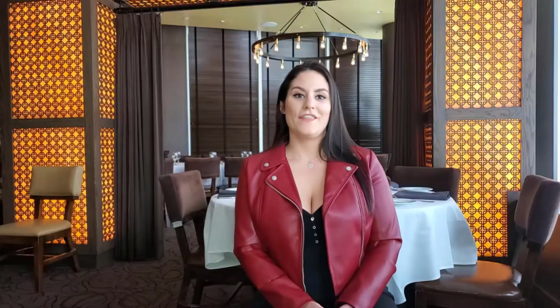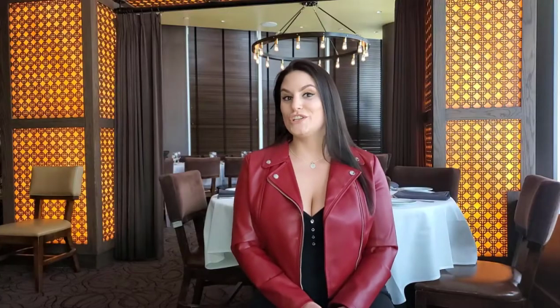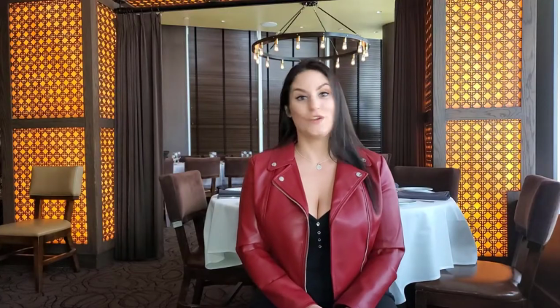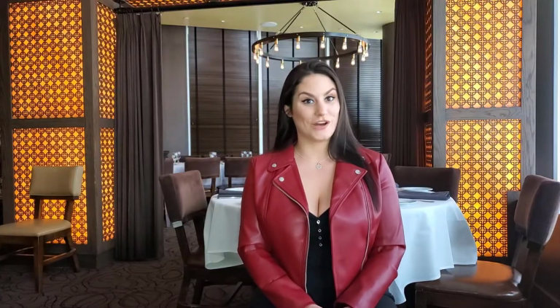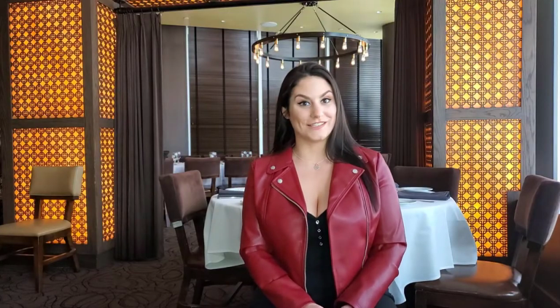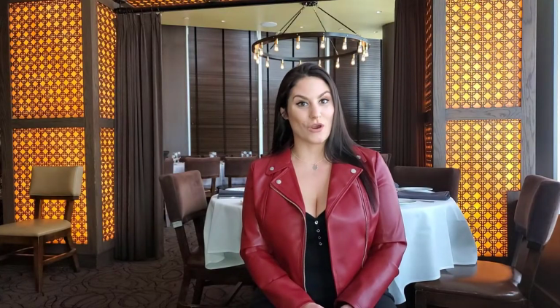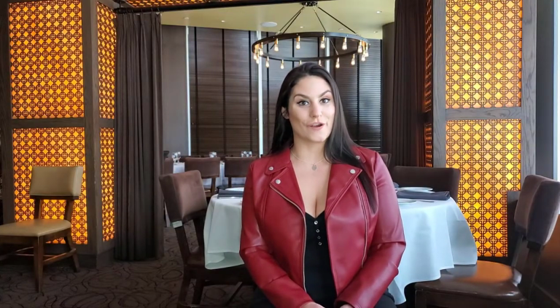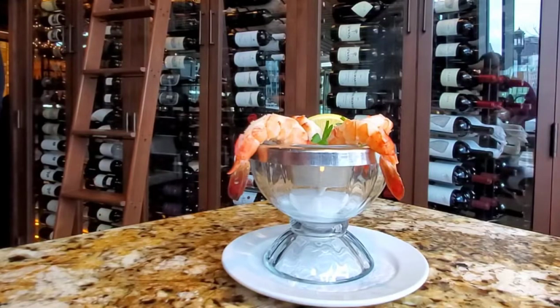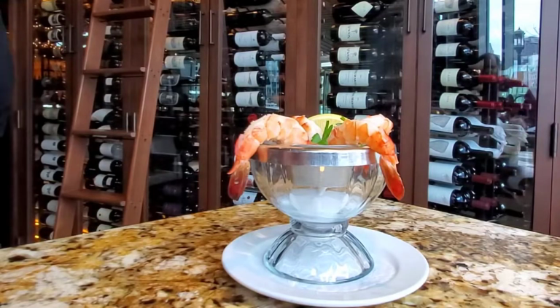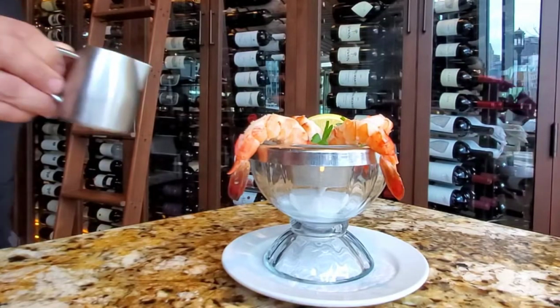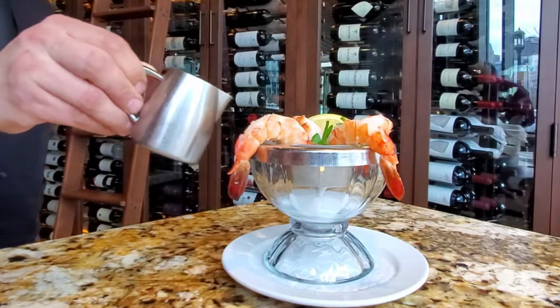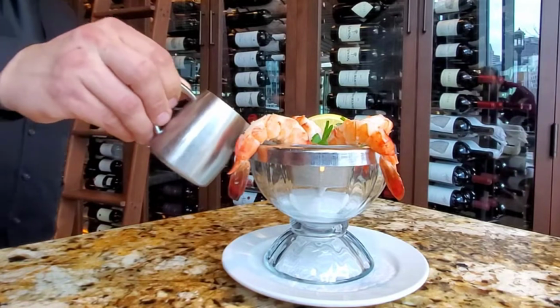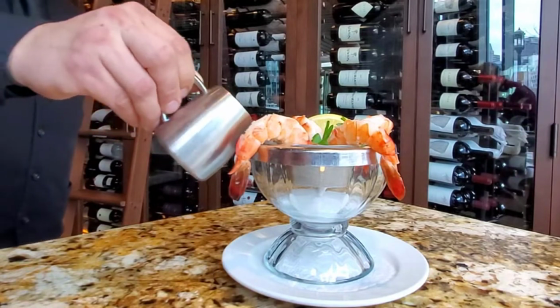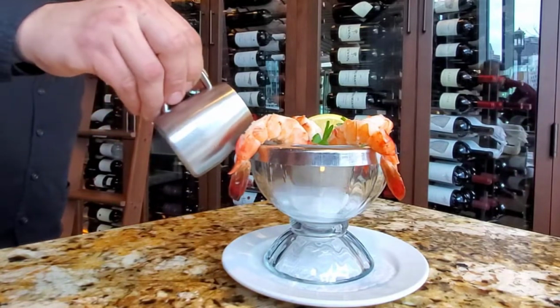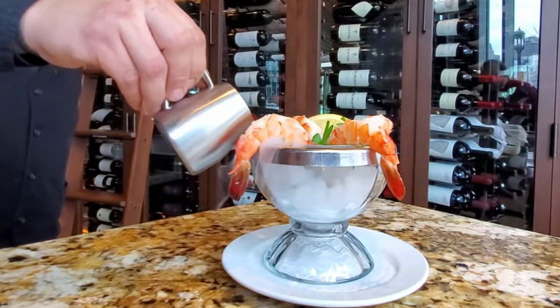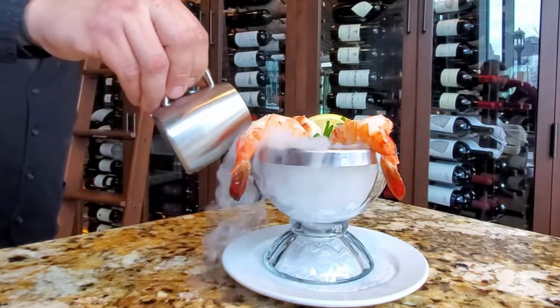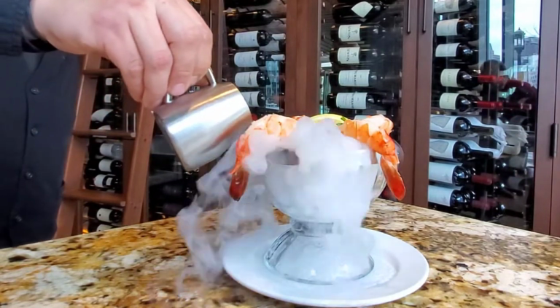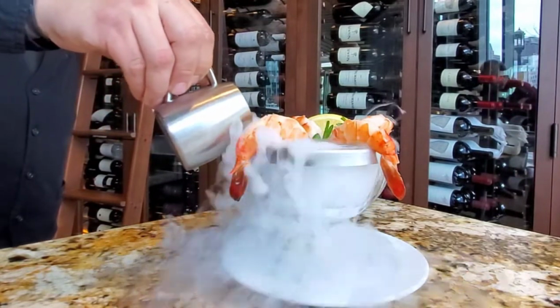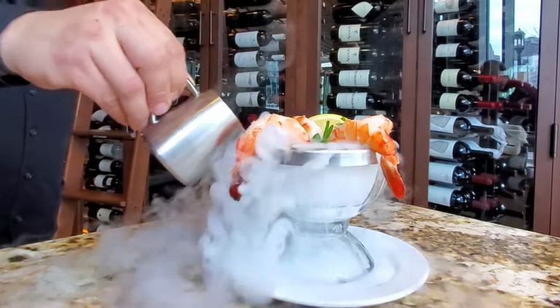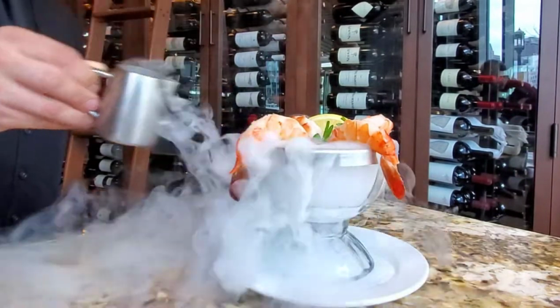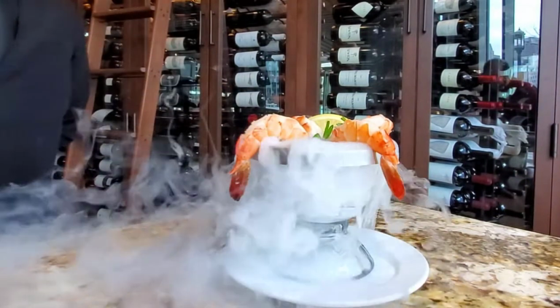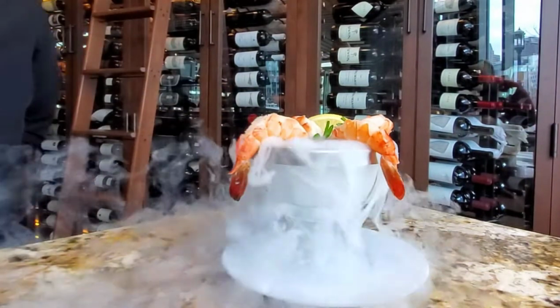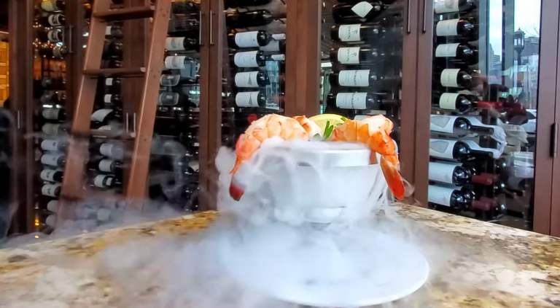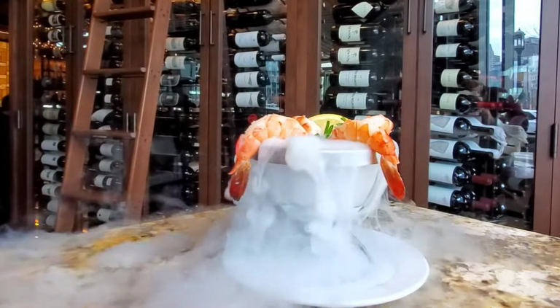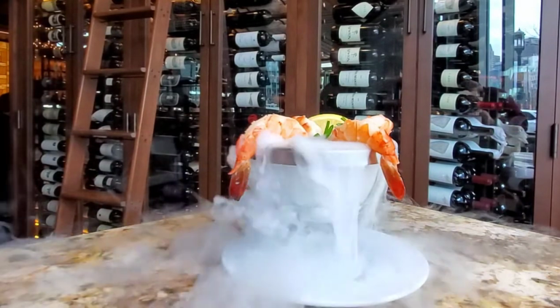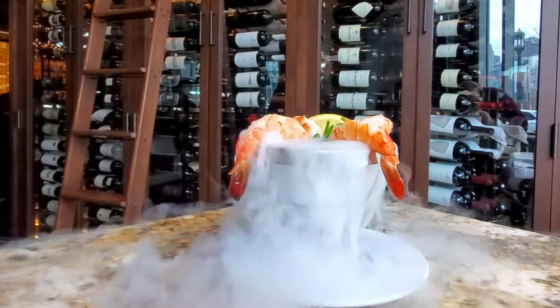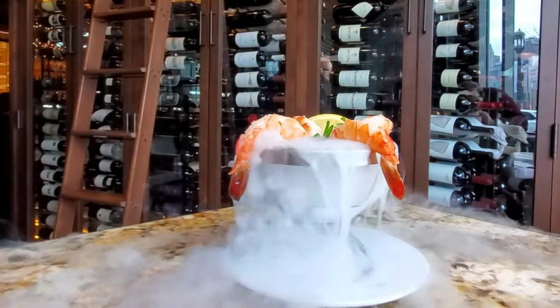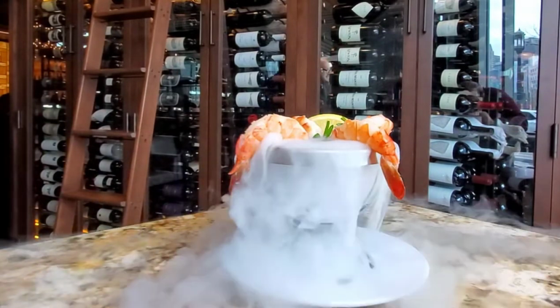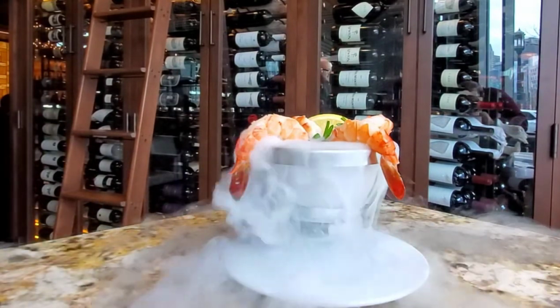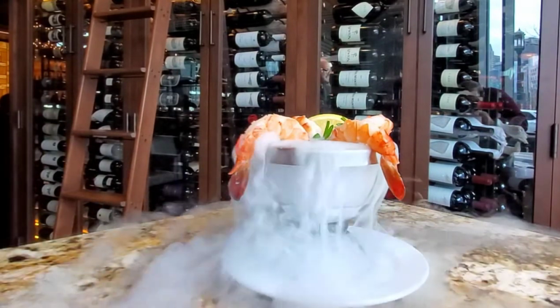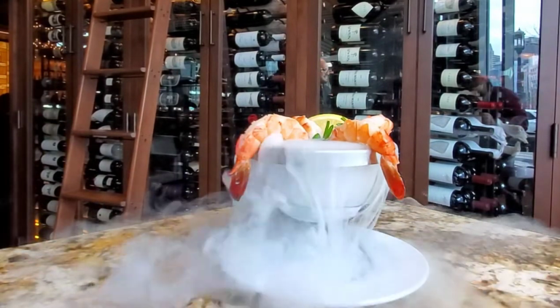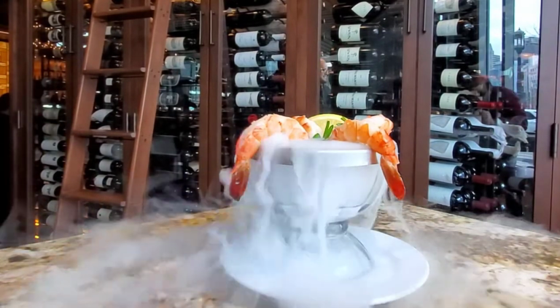The beverages weren't the only cocktails they brought over. For the shrimp cocktail, they put dry ice underneath the shrimp and the presentation is really cool for the table to watch — they pour over the liquid and it steams out underneath the shrimp. You guys have to try it when you come here.